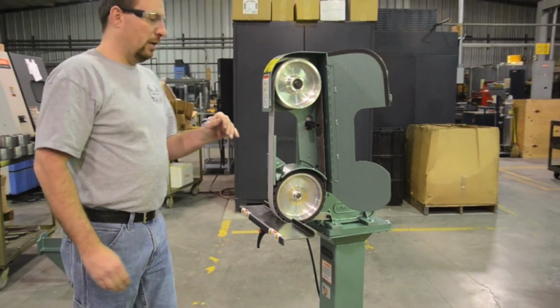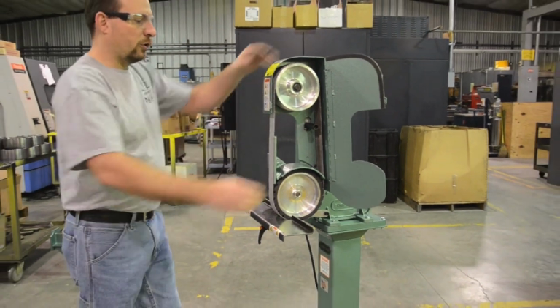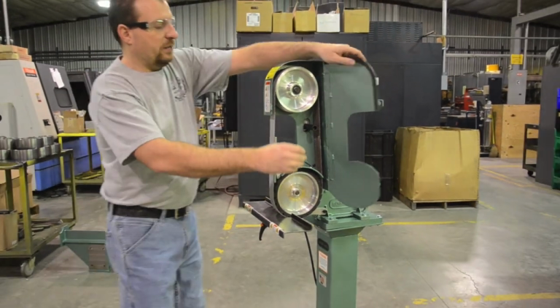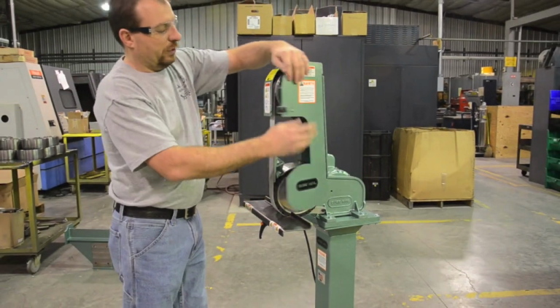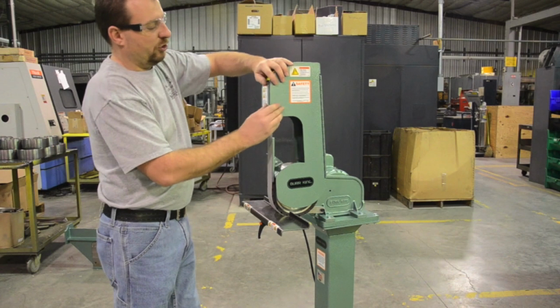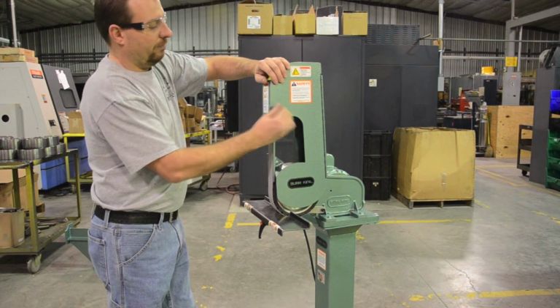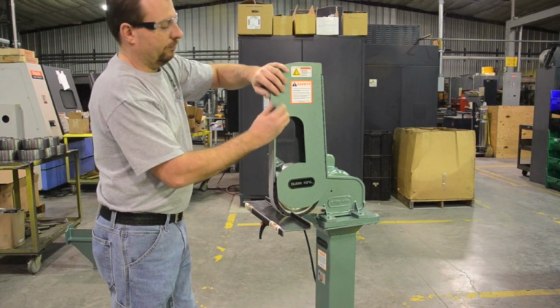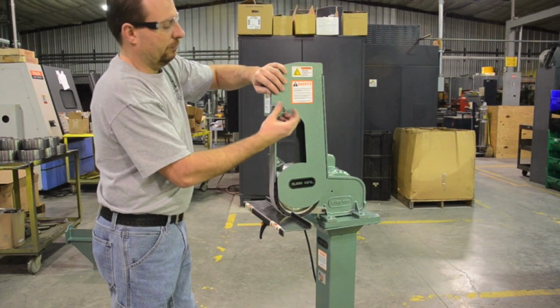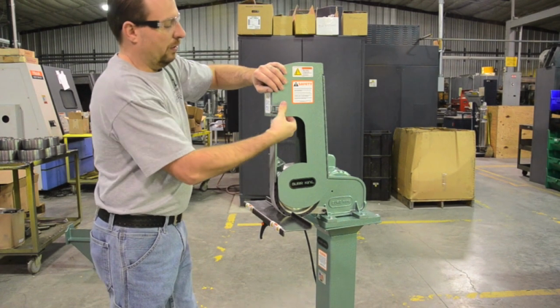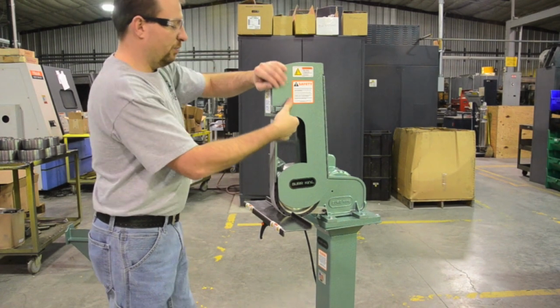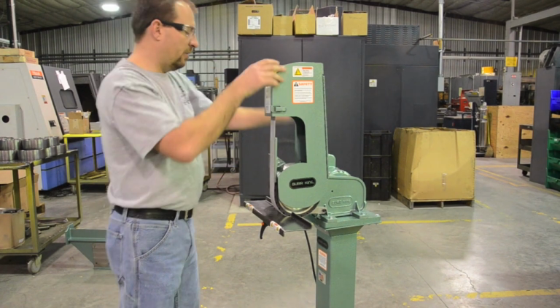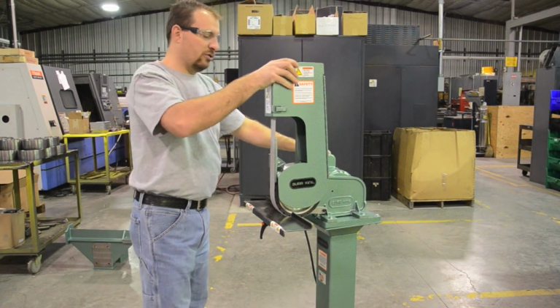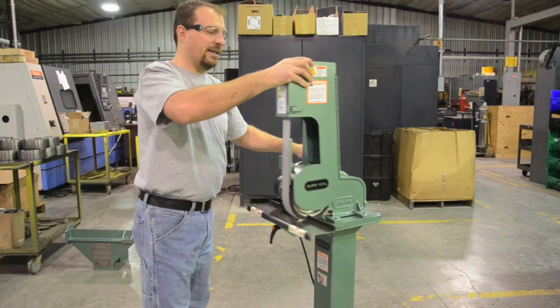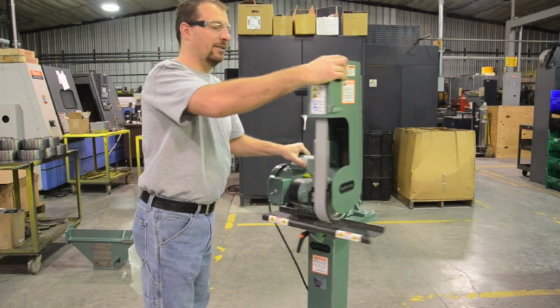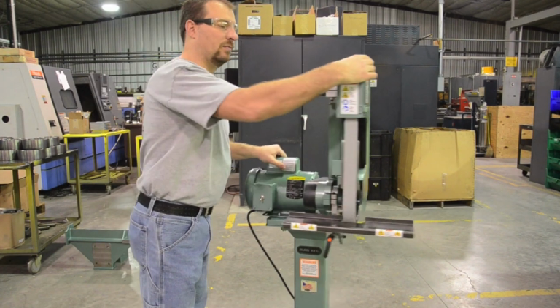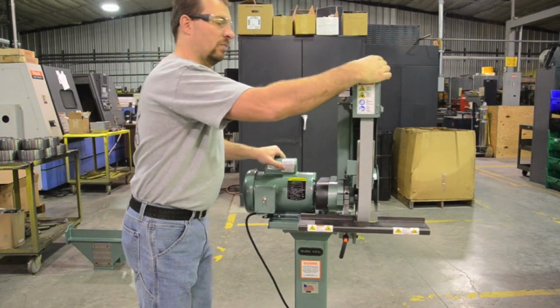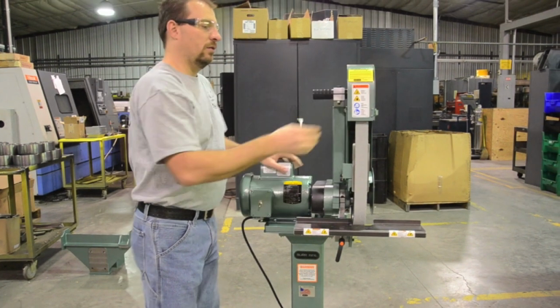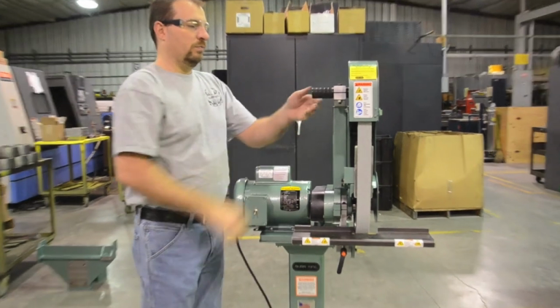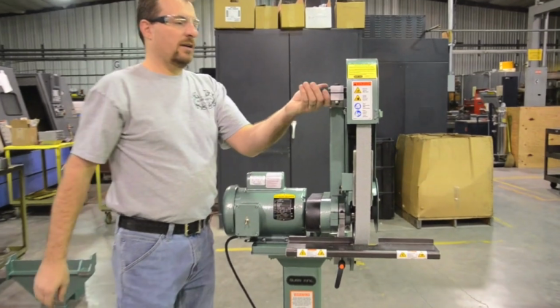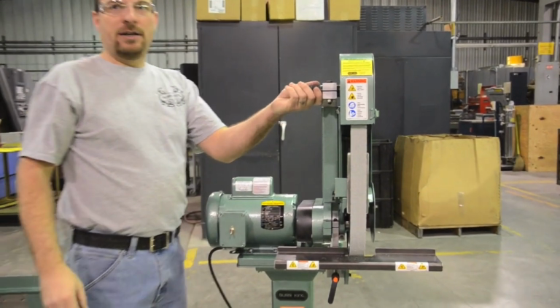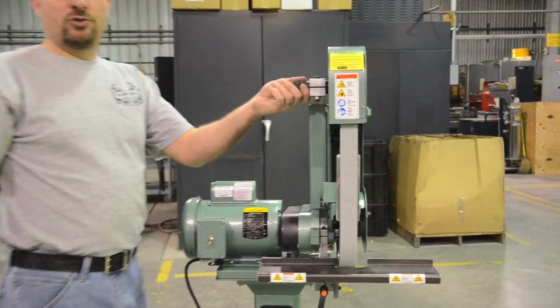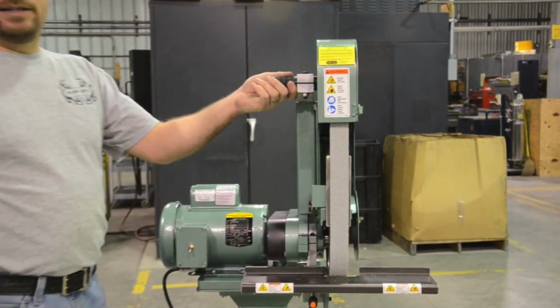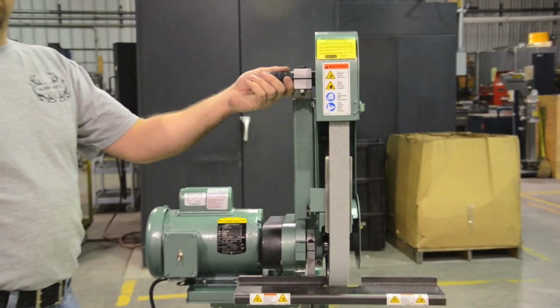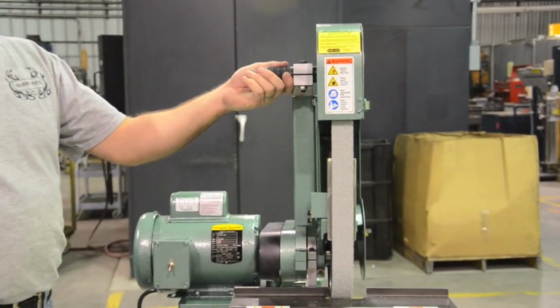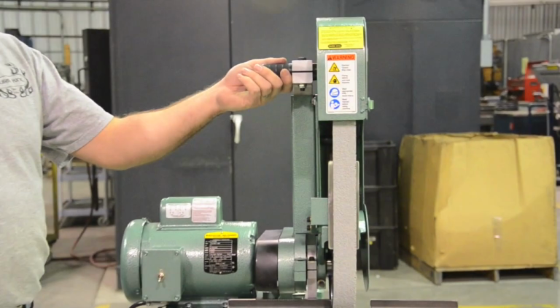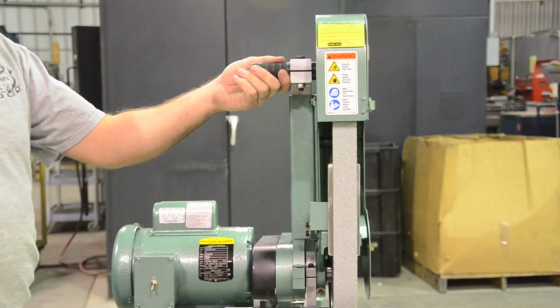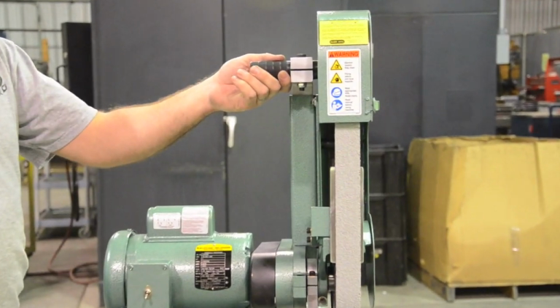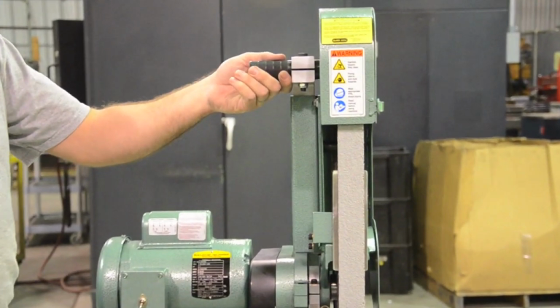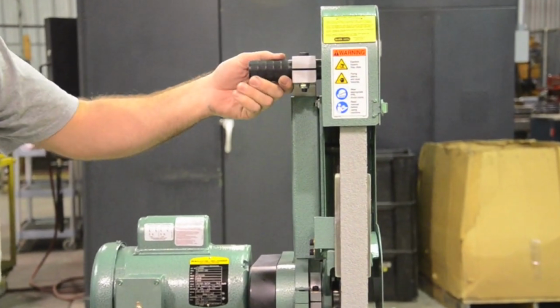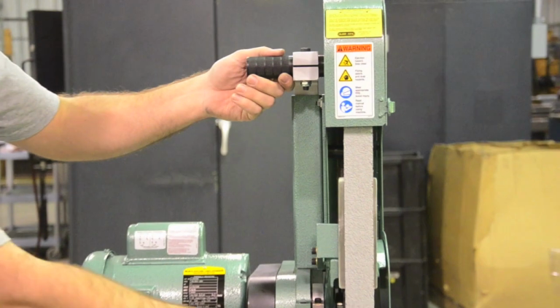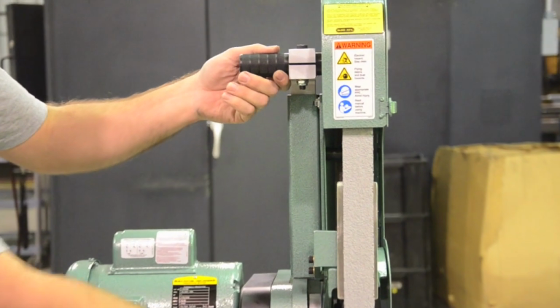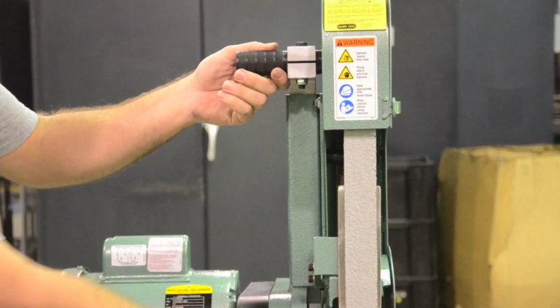Another quick feature with this machine is that it also has tracking on it. This handle right here is your tracking control. You can adjust the tracking to indicate the belt side to side.